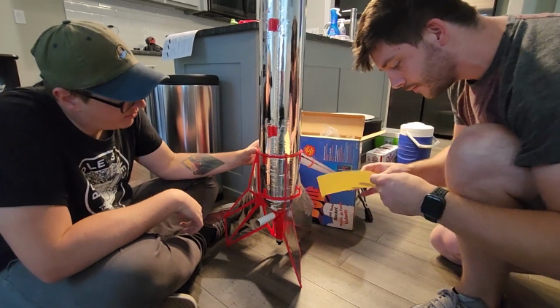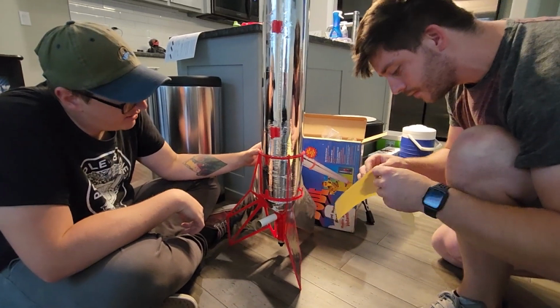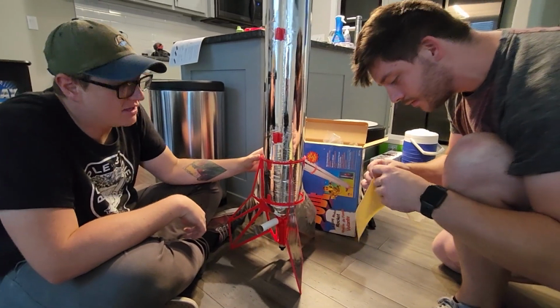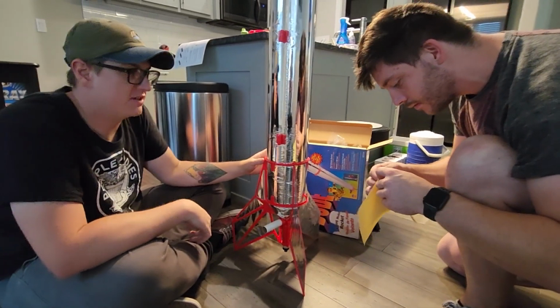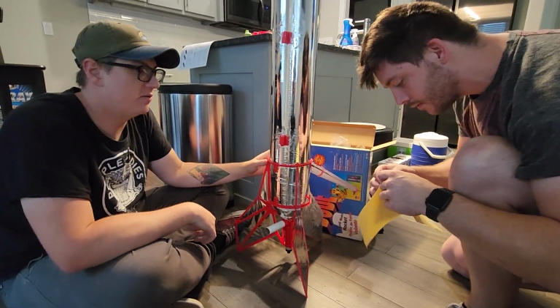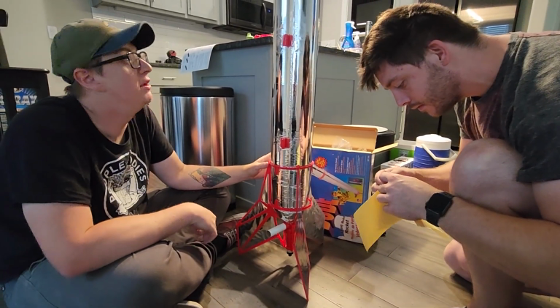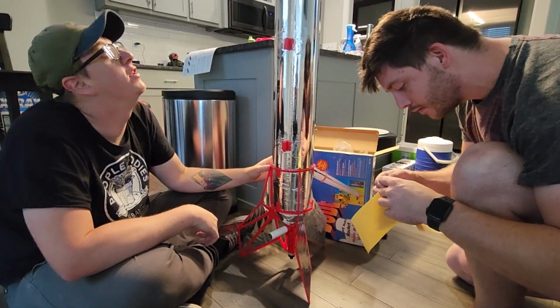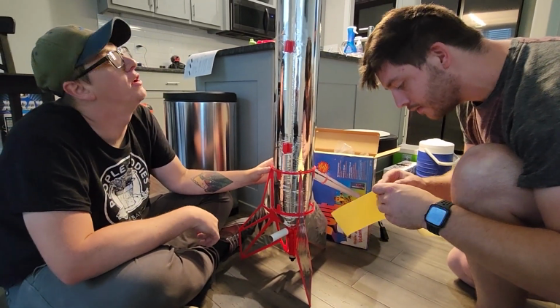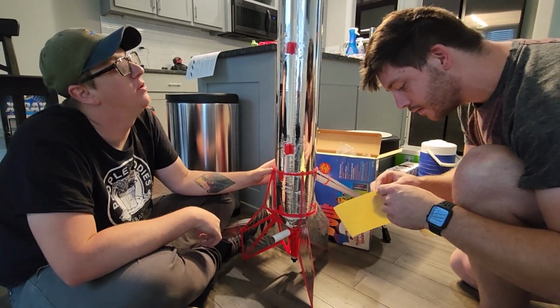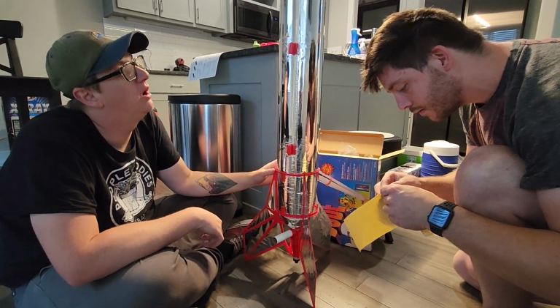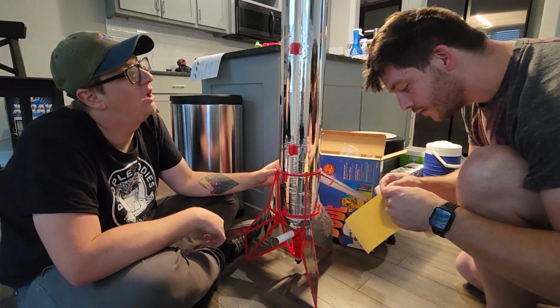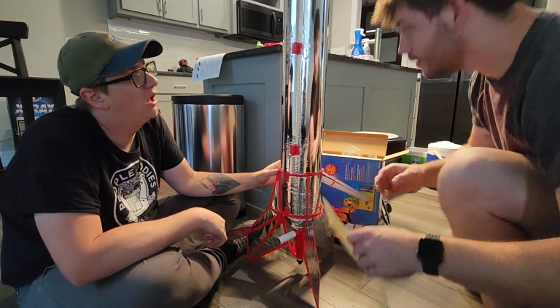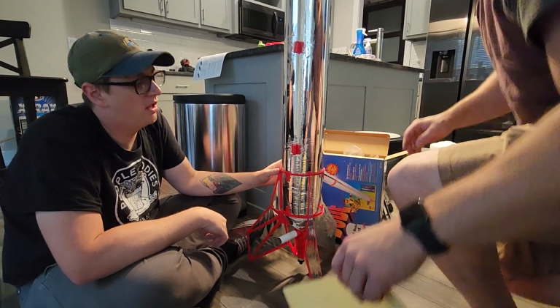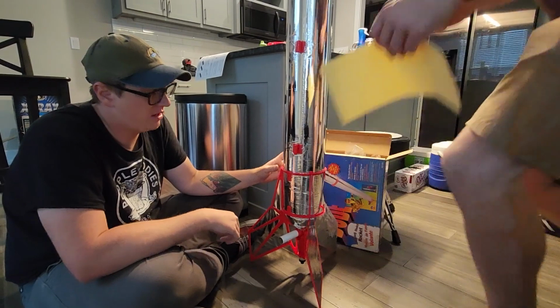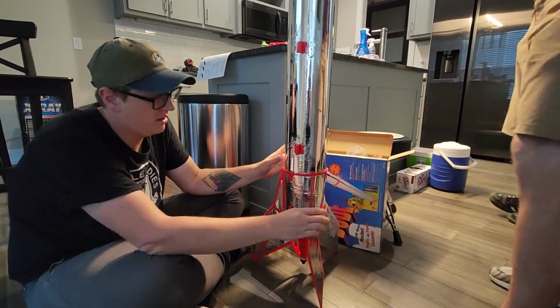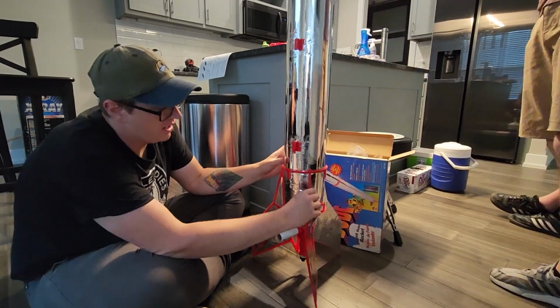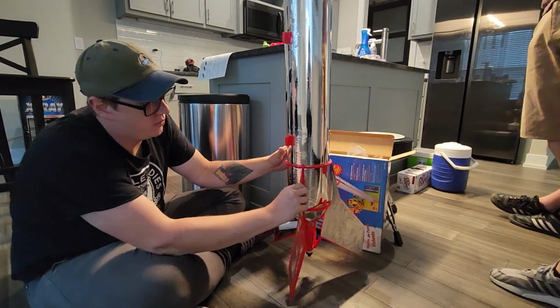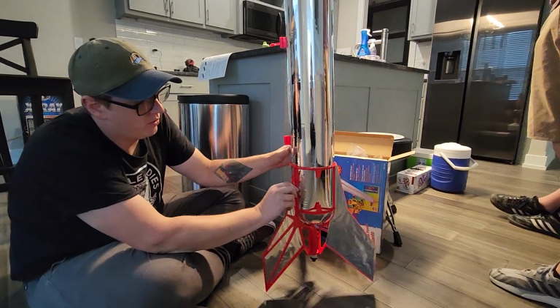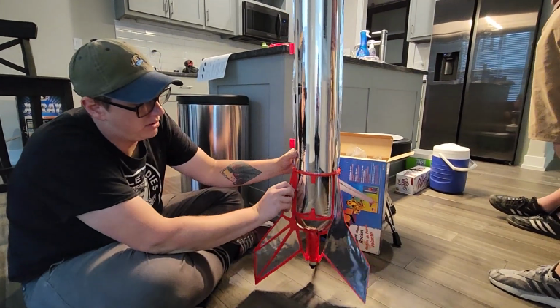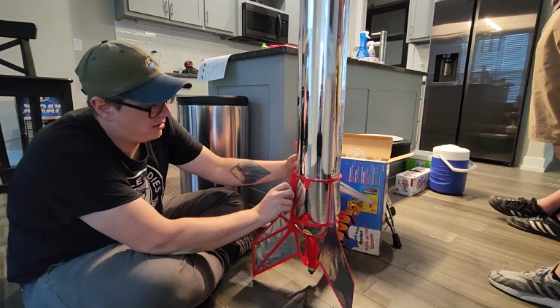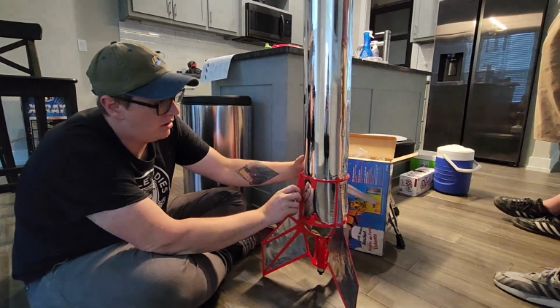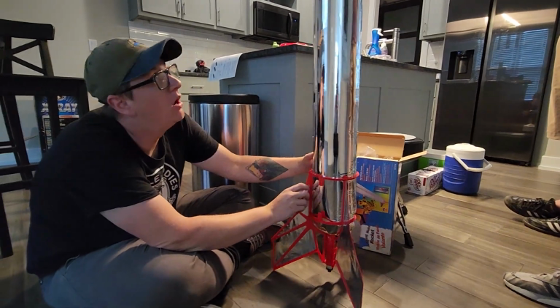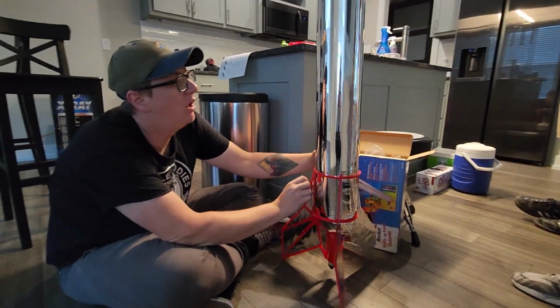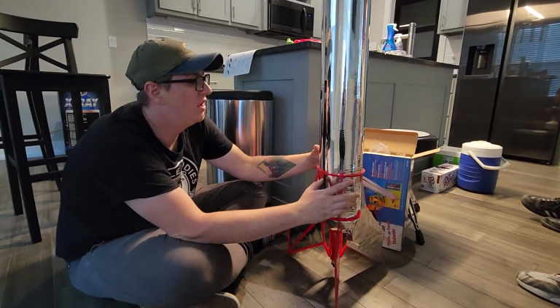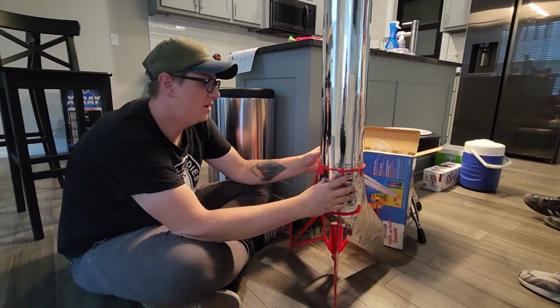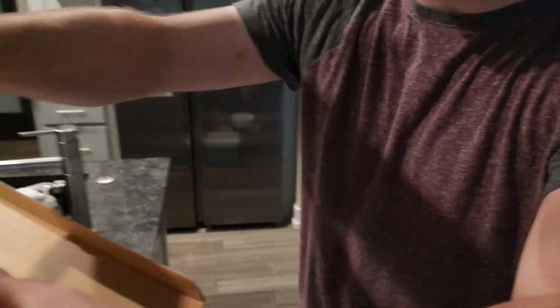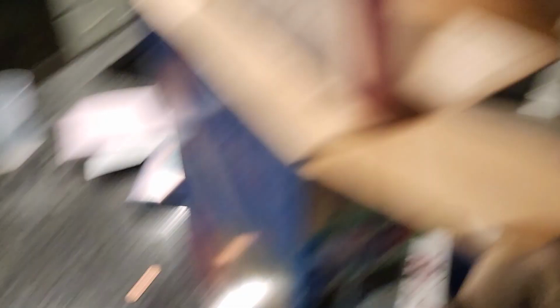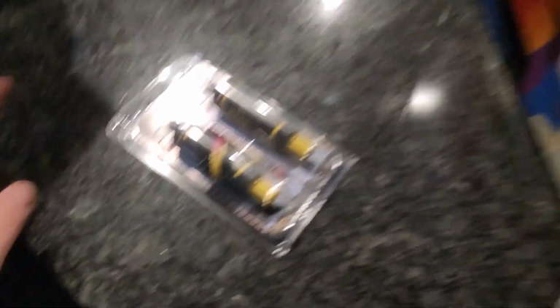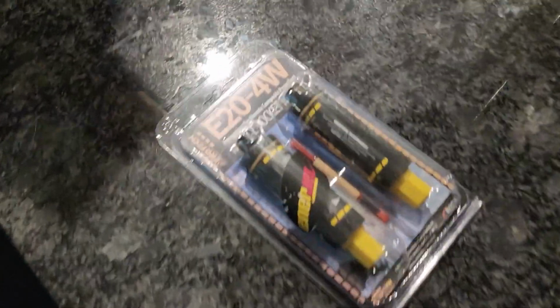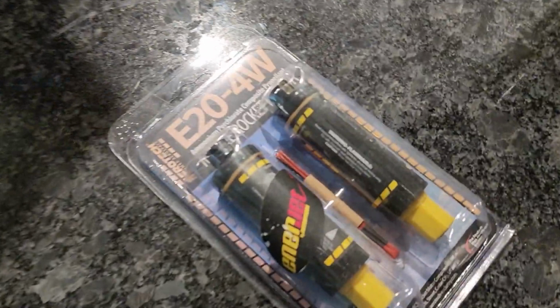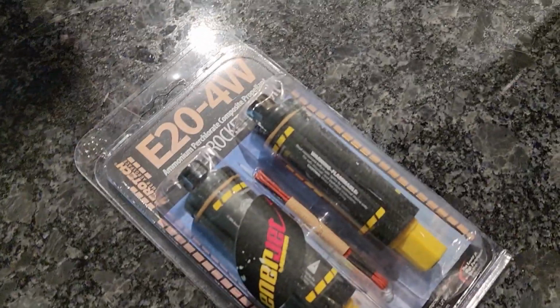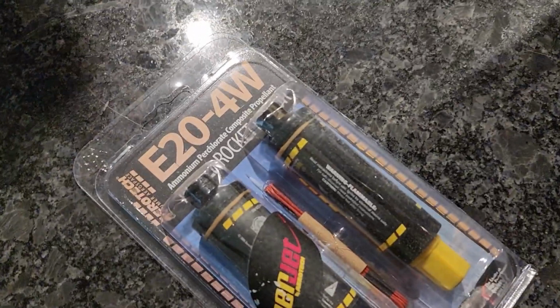Don't get too crazy with those, because I think we might need them for the top ring too. We're going to kick it a little harder than is intended.